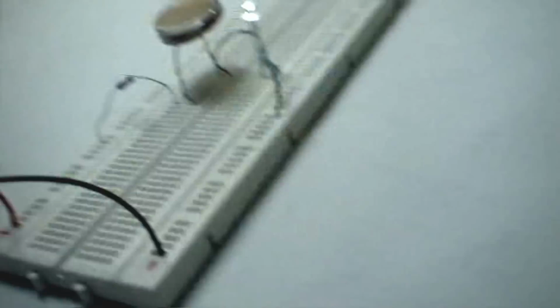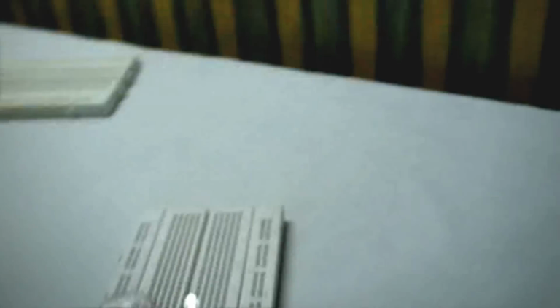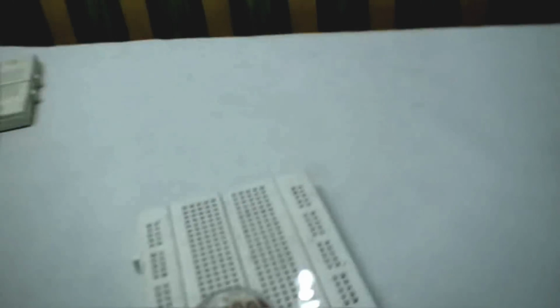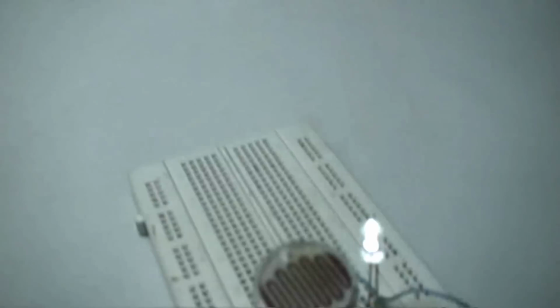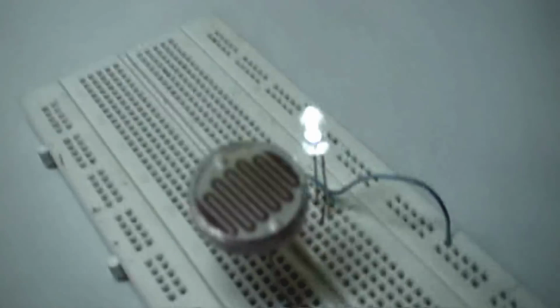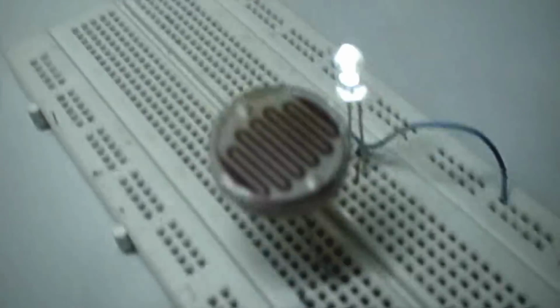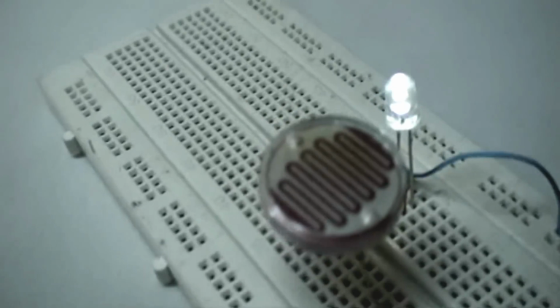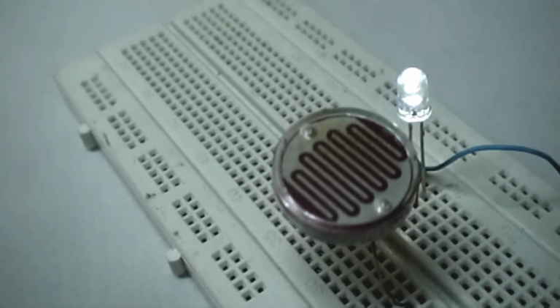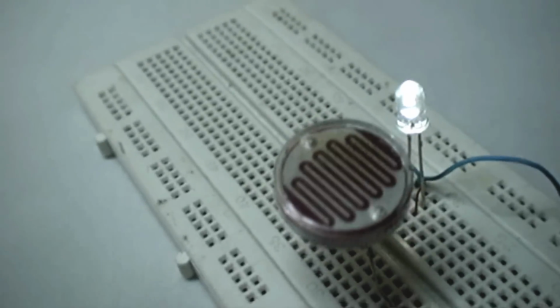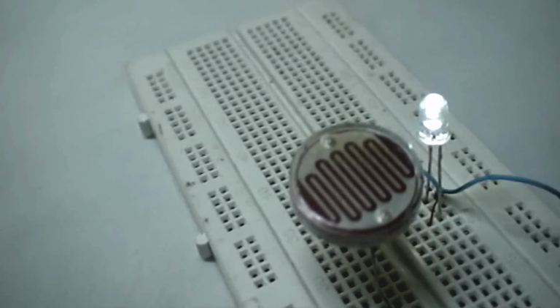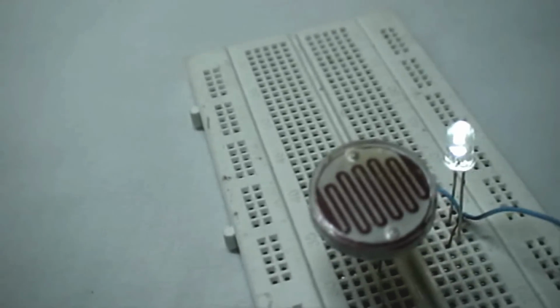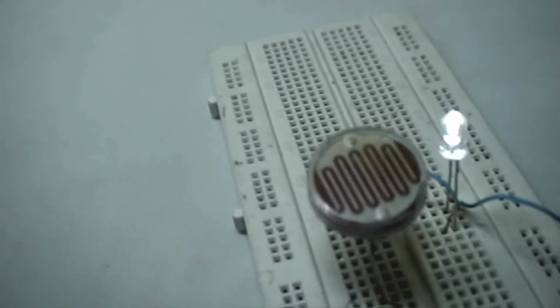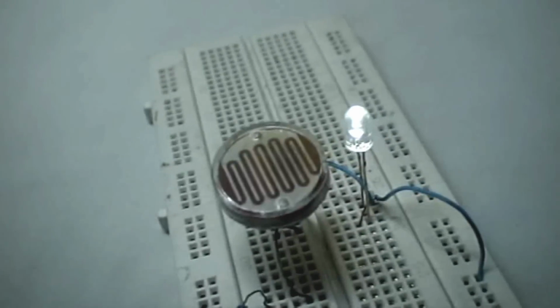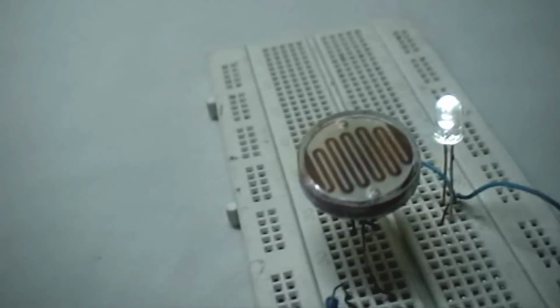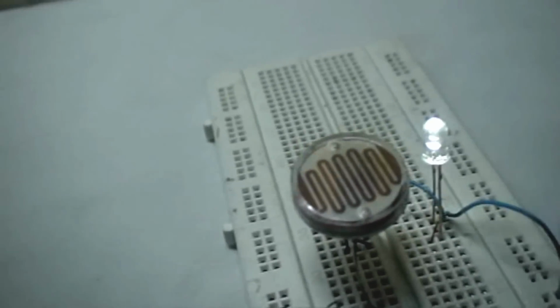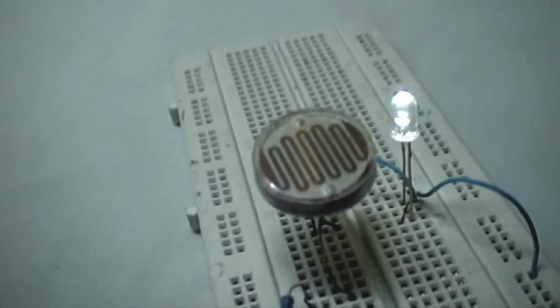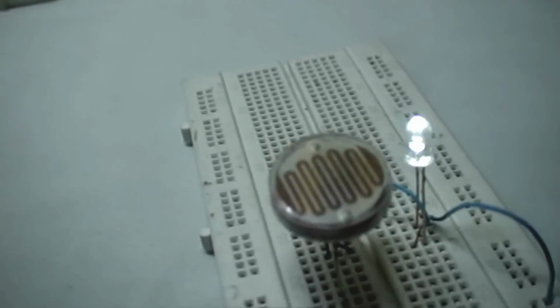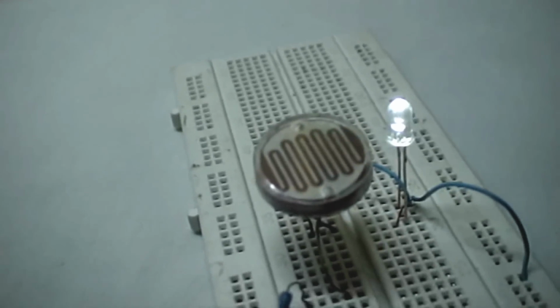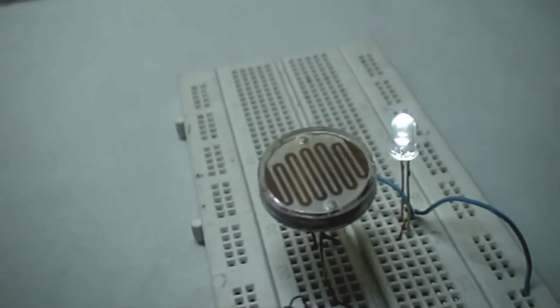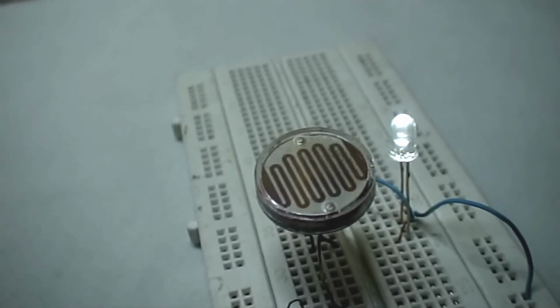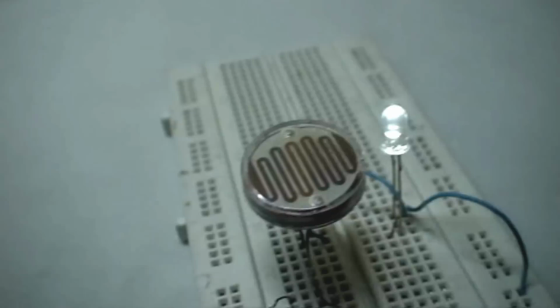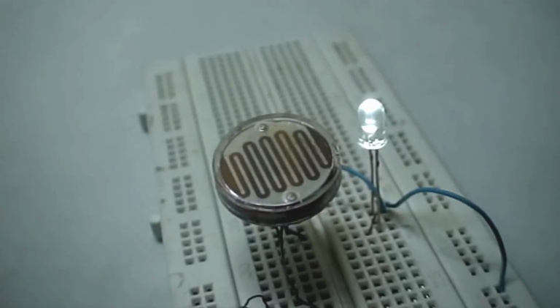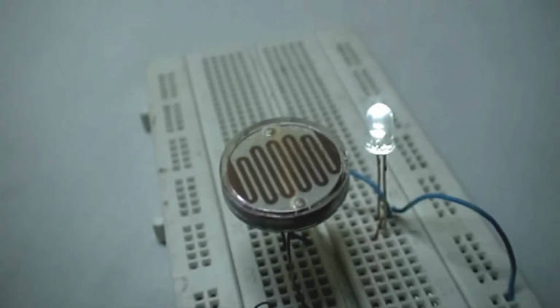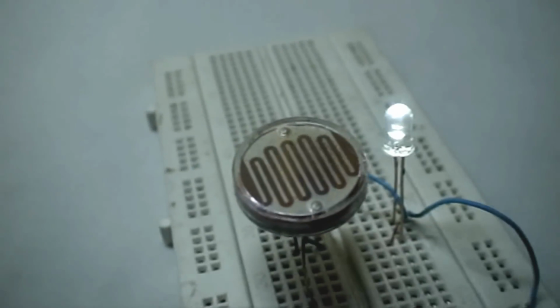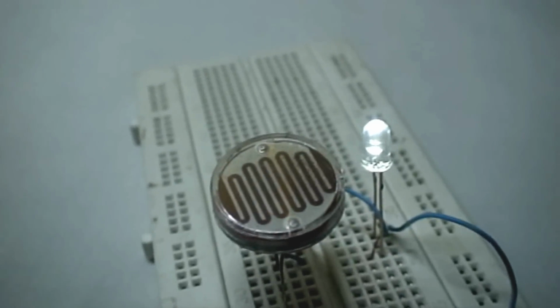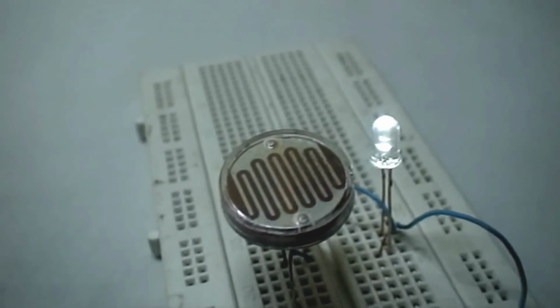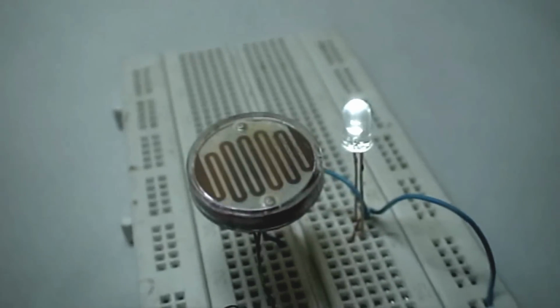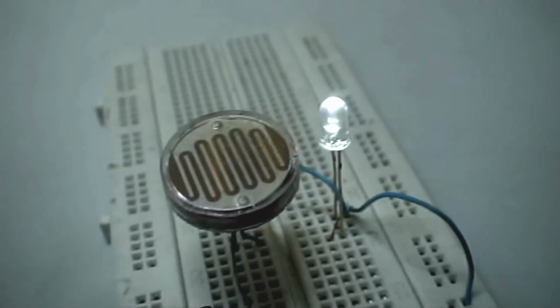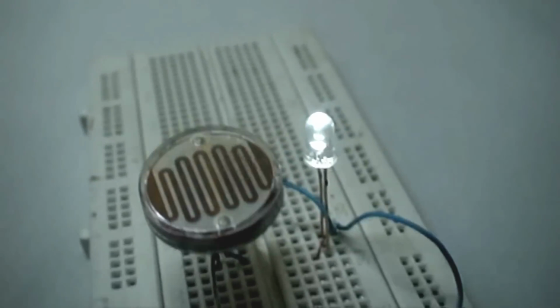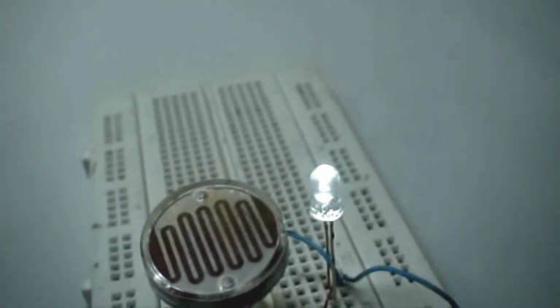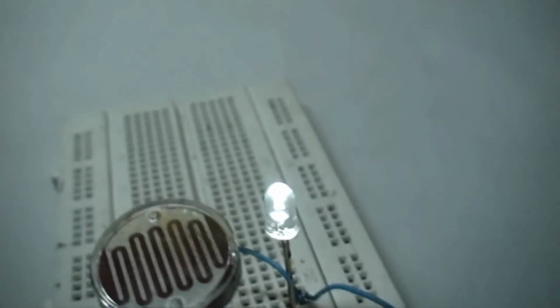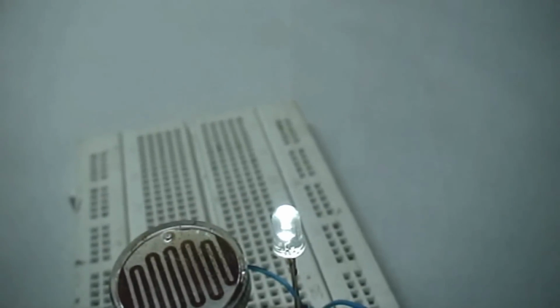As you can see, the LED lights up. Depending upon the intensity or the brightness of the light received by the LDR, the brightness of the LED will vary accordingly.